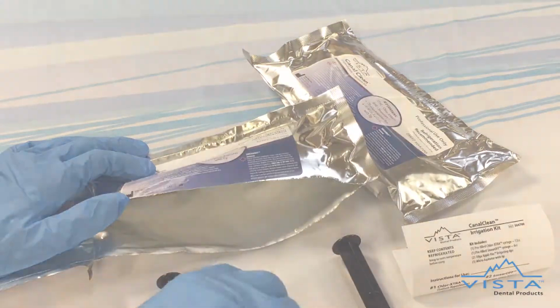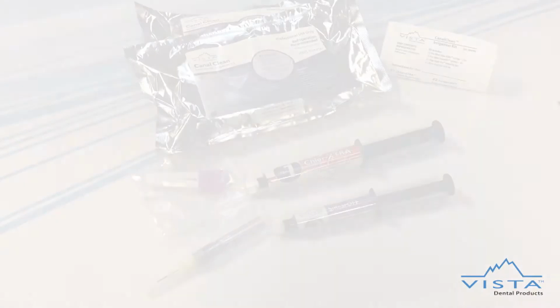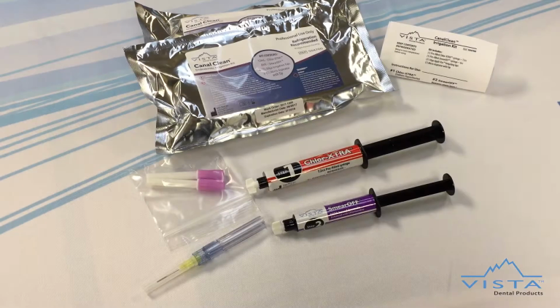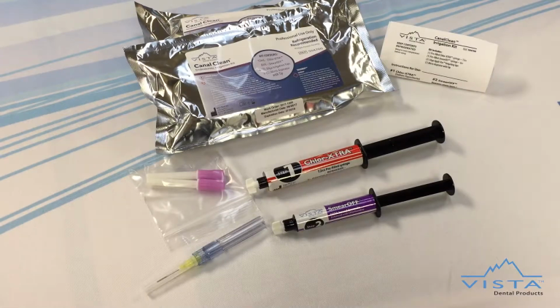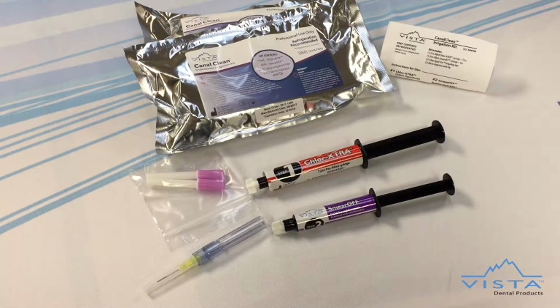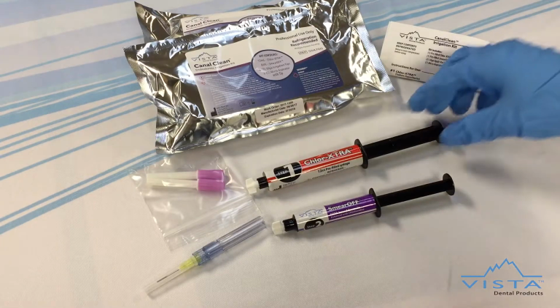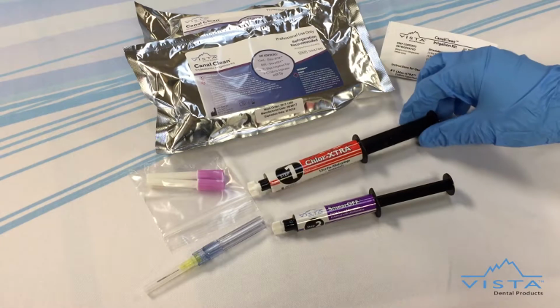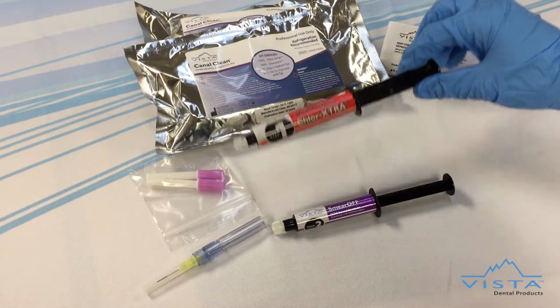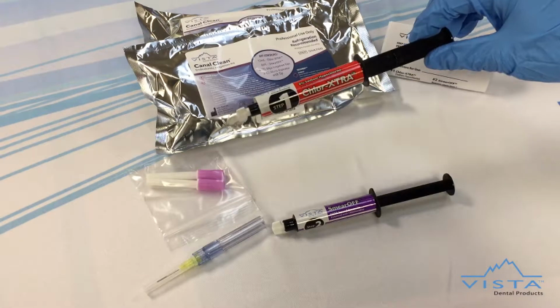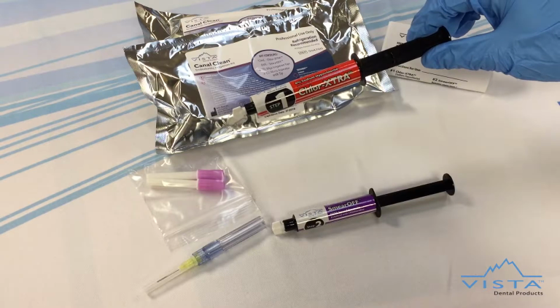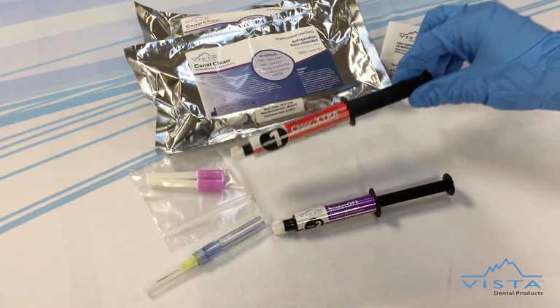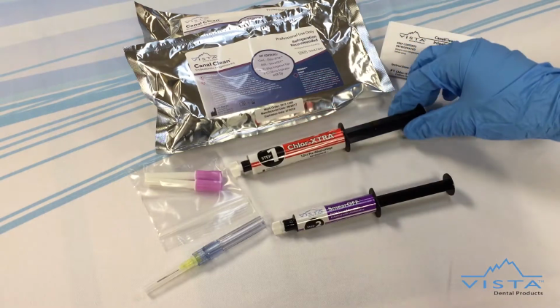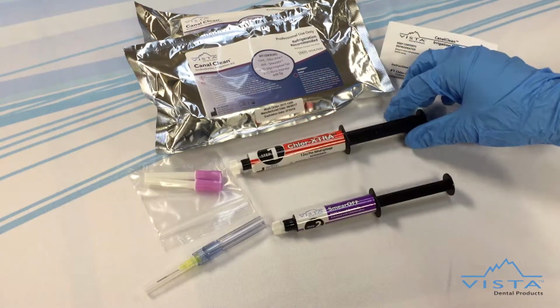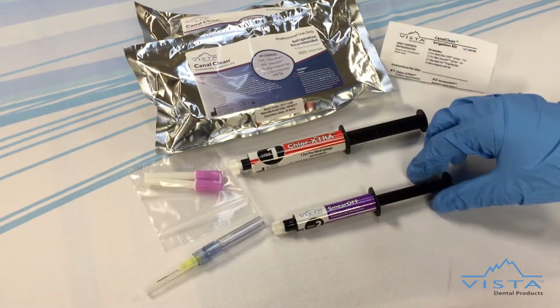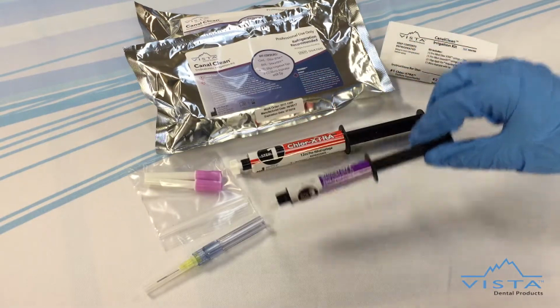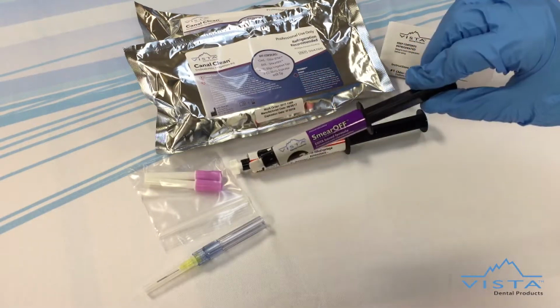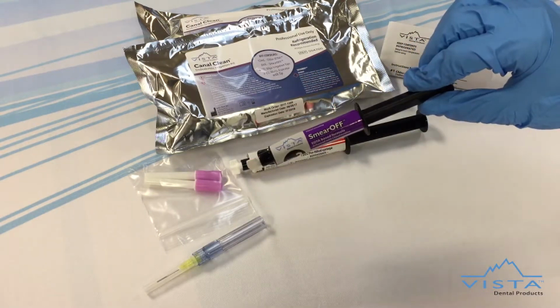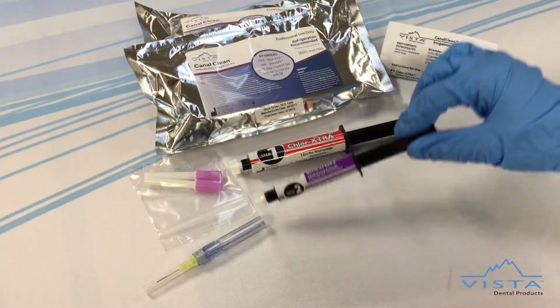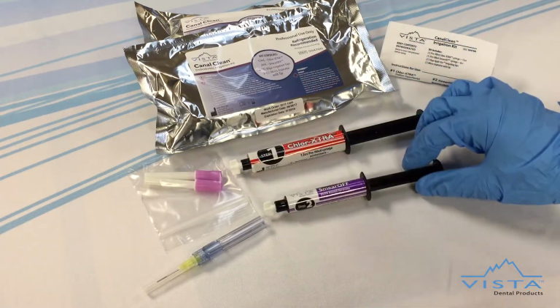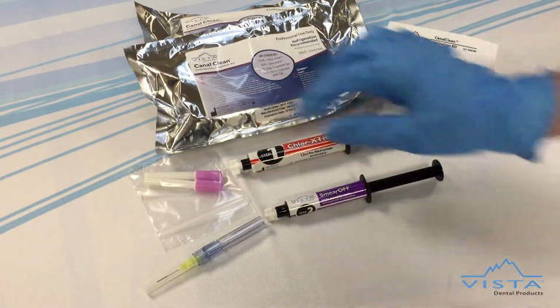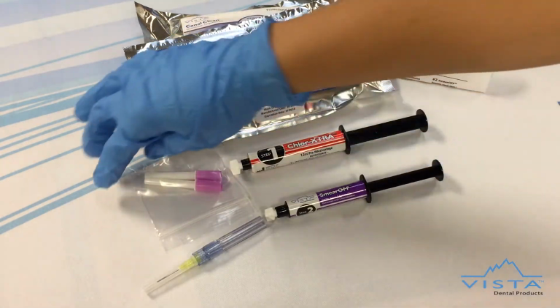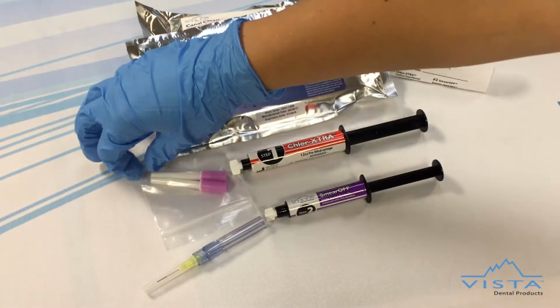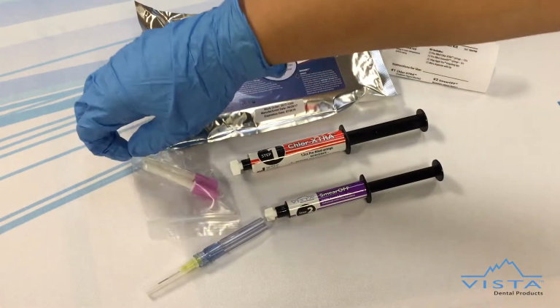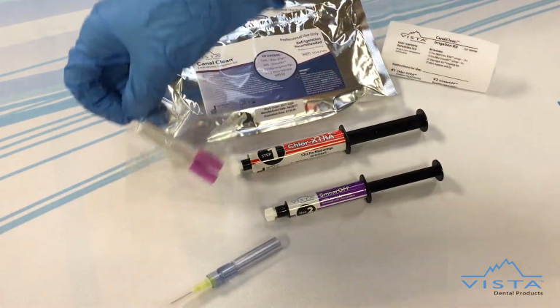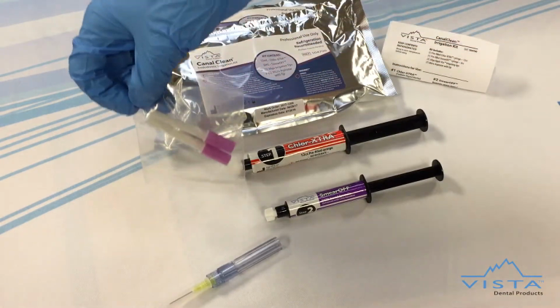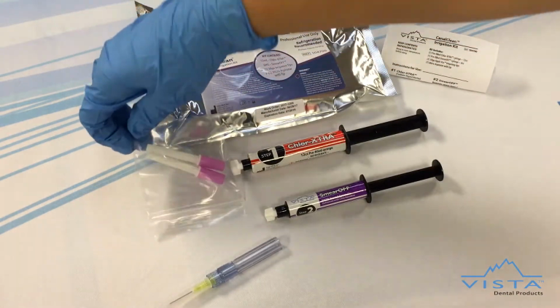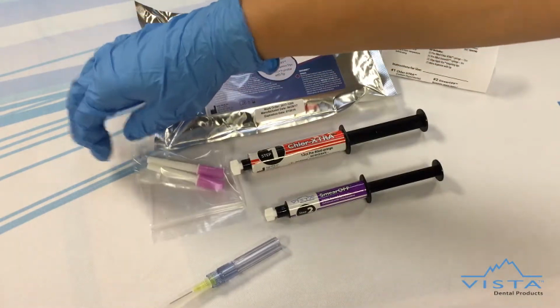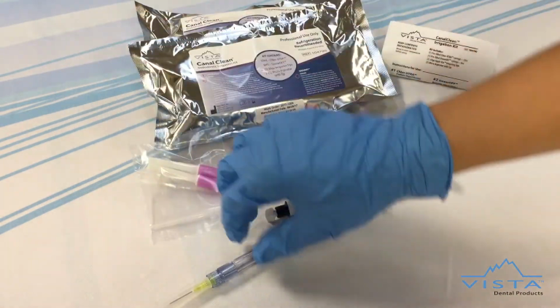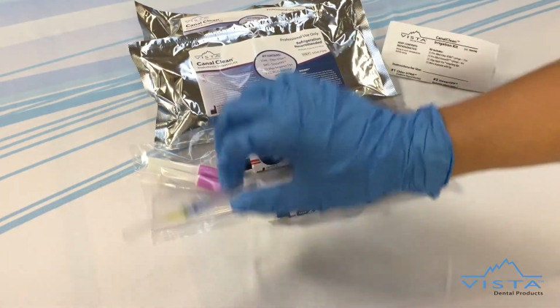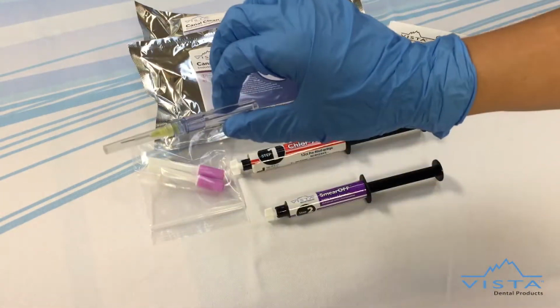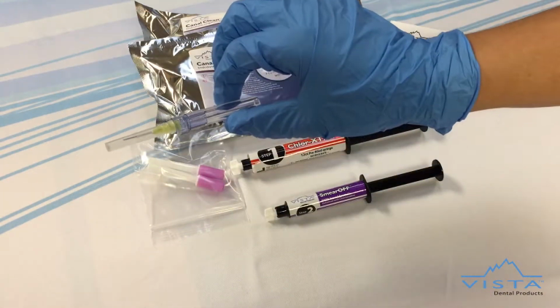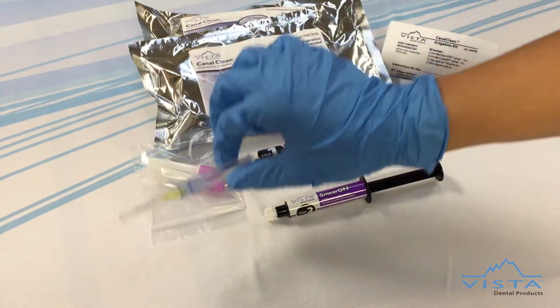Canal Clean includes Chlorextra enhanced sodium hypochlorite, Smear Off two-in-one, 30-gauge side-vented irrigating tips, and a micro-aspirator for canal evacuation.